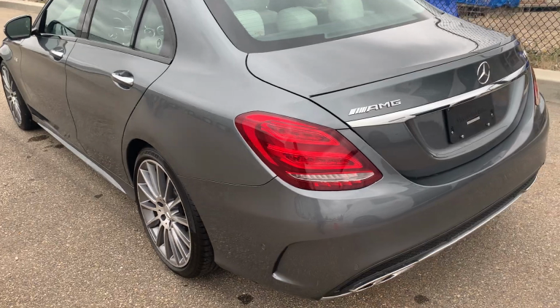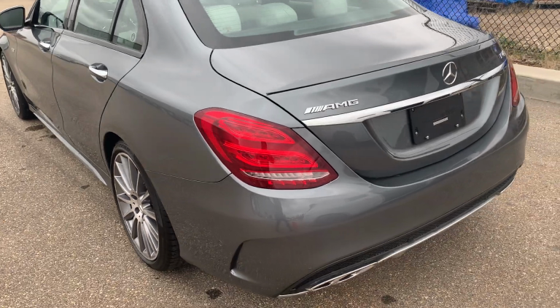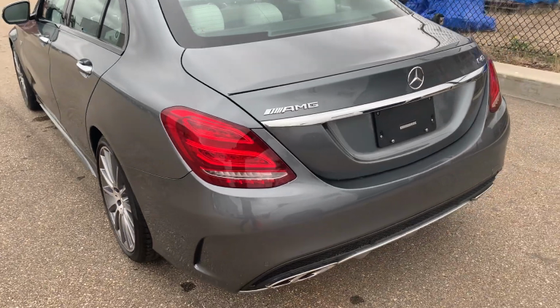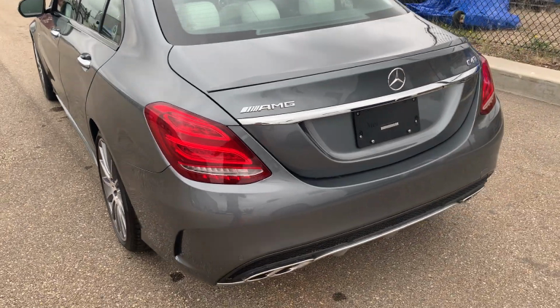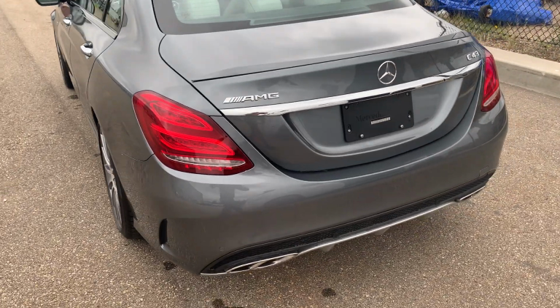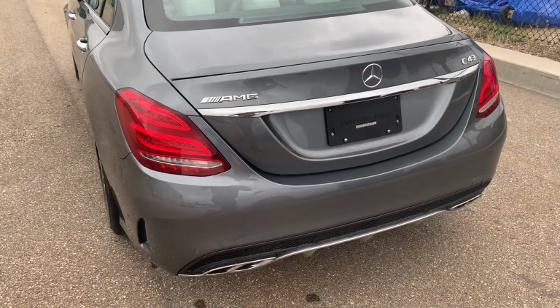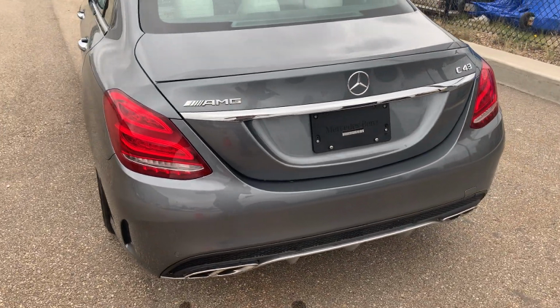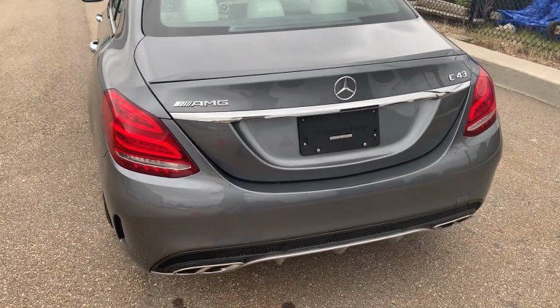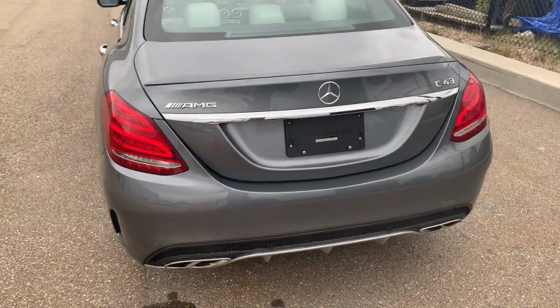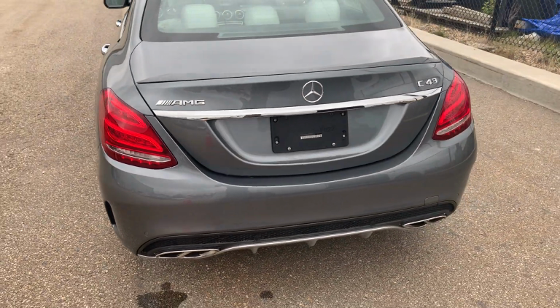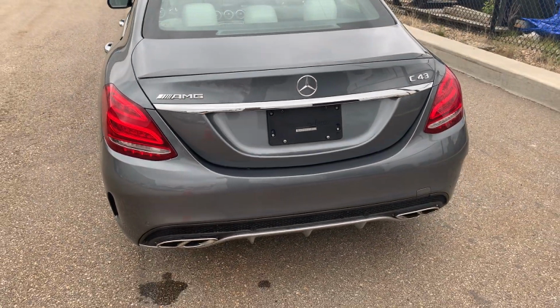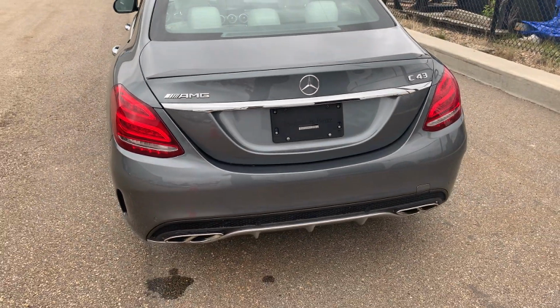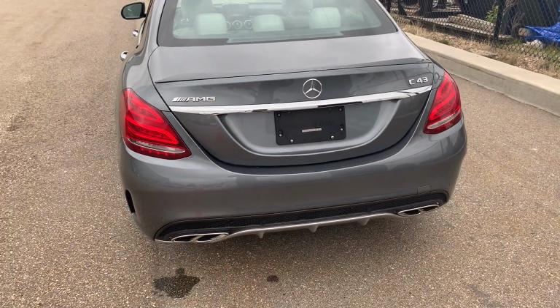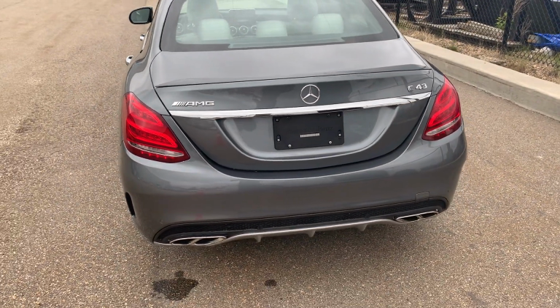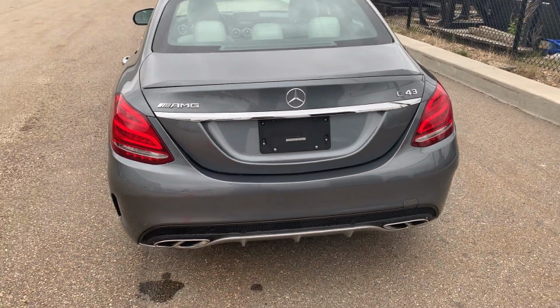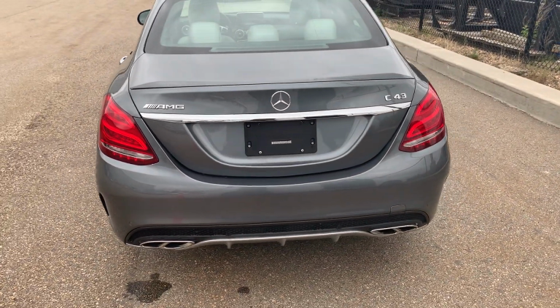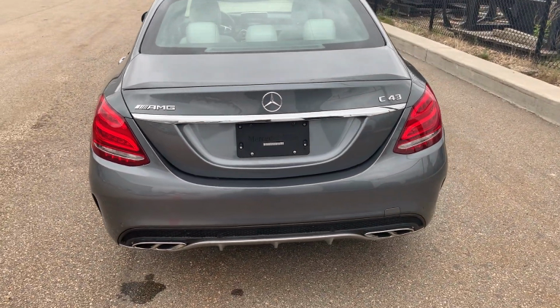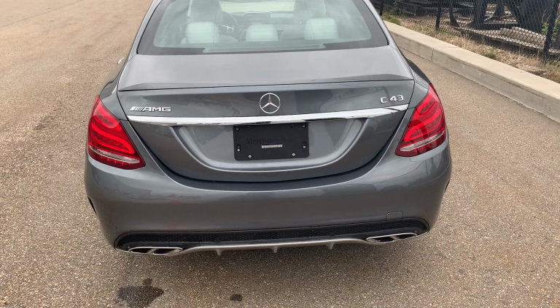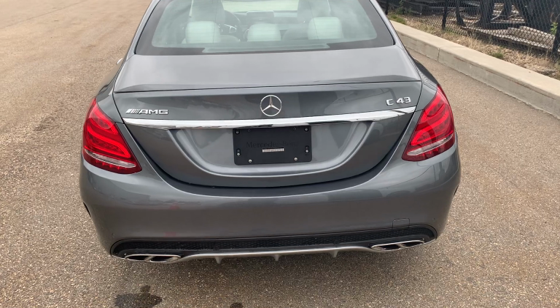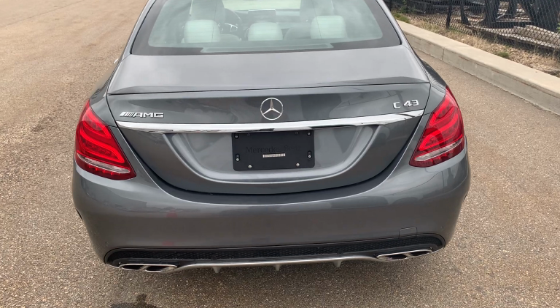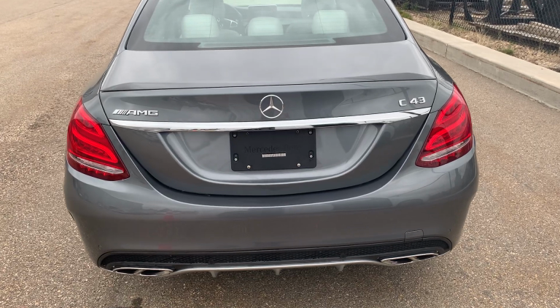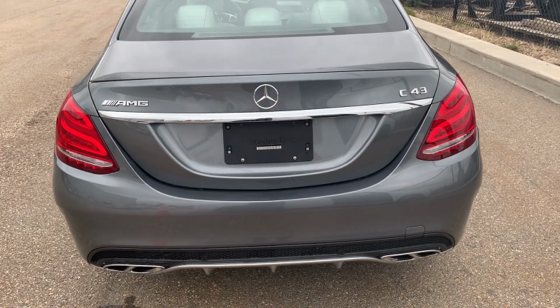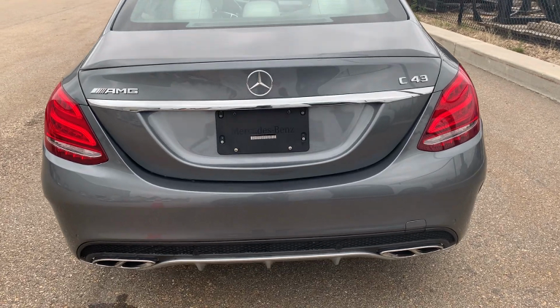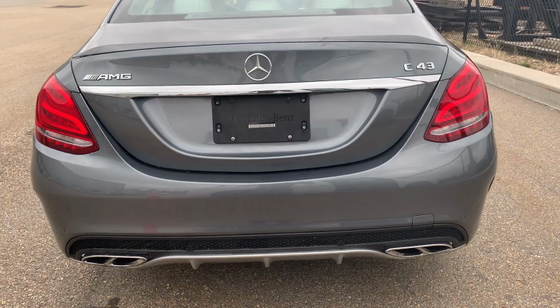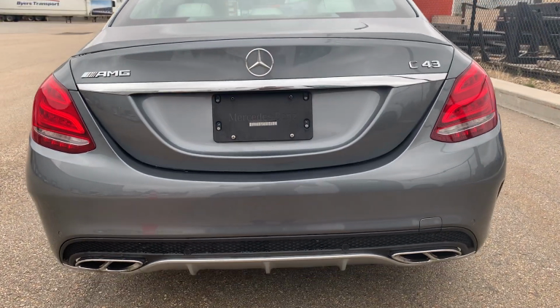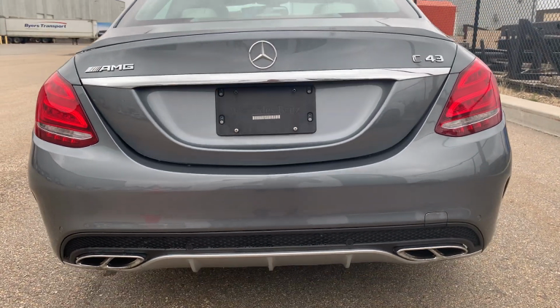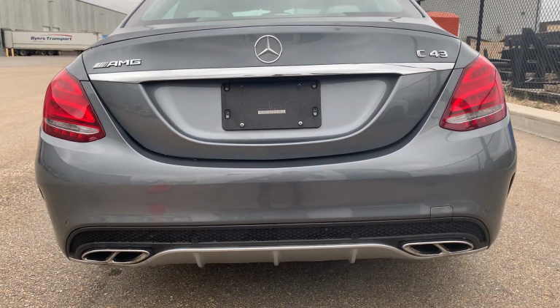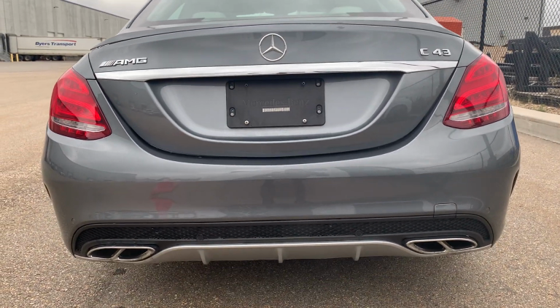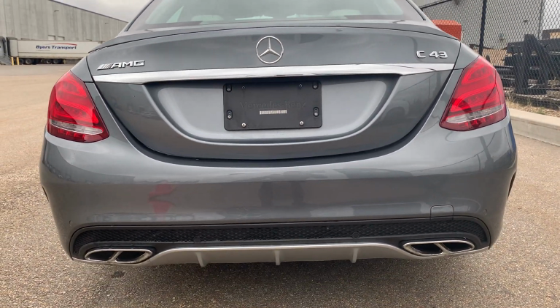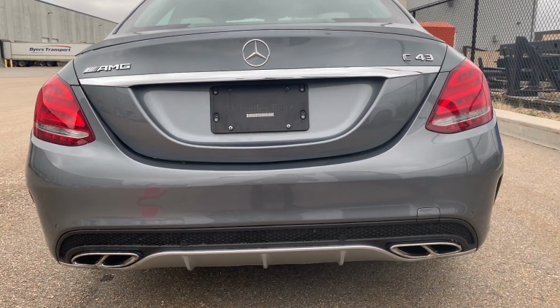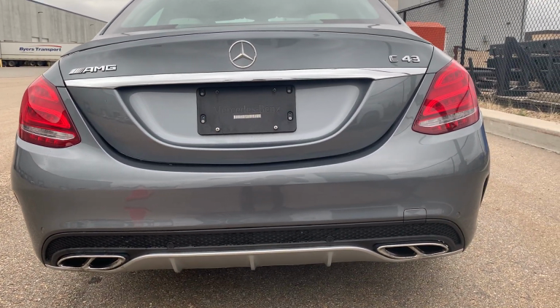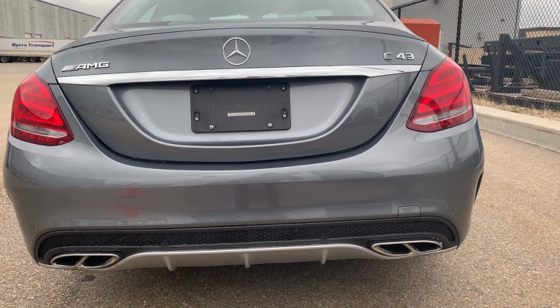We do have the sport exhaust on this model, so you can control the valve to make it louder or quieter. There's a nice rear diffuser on the bottom as well.